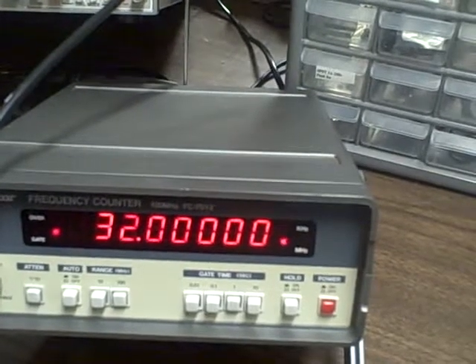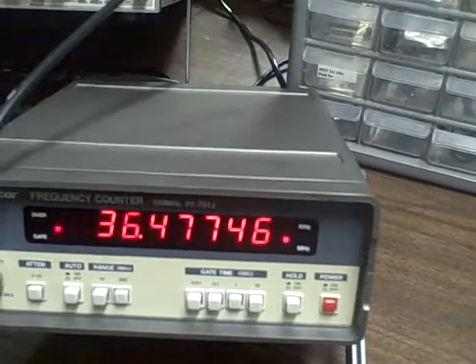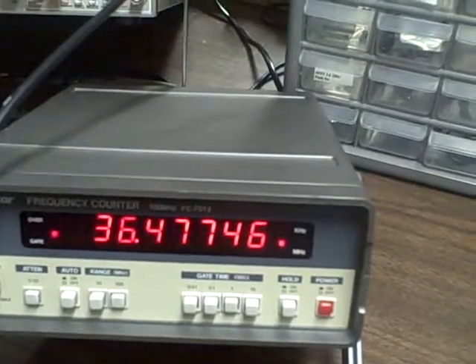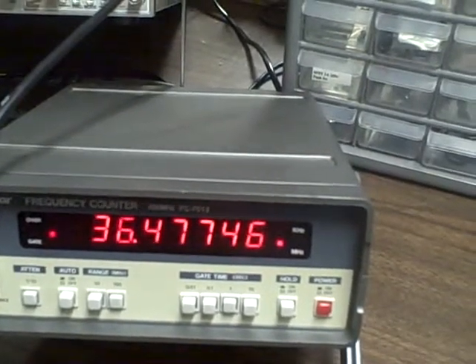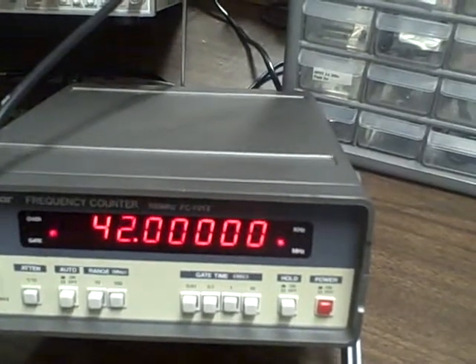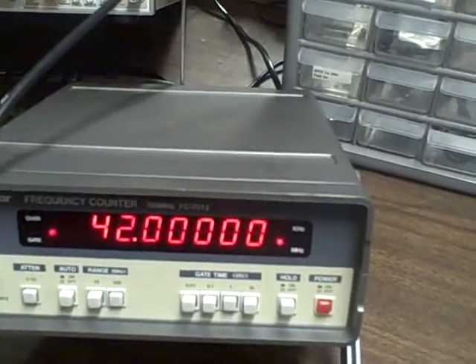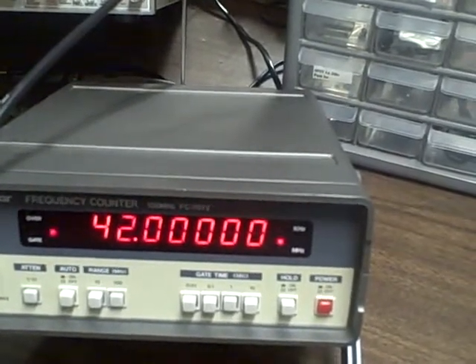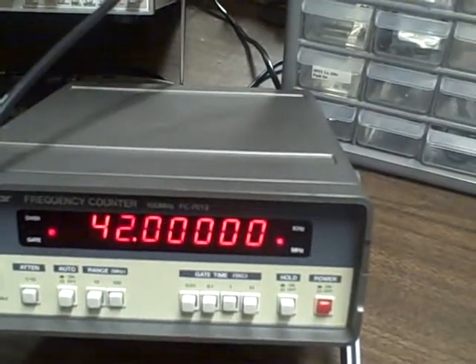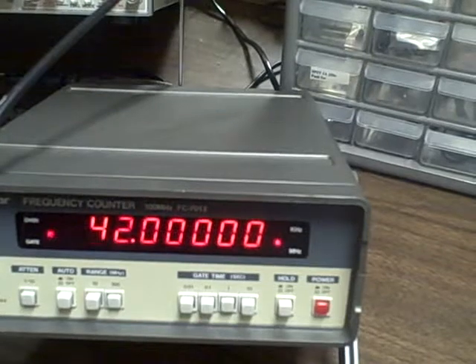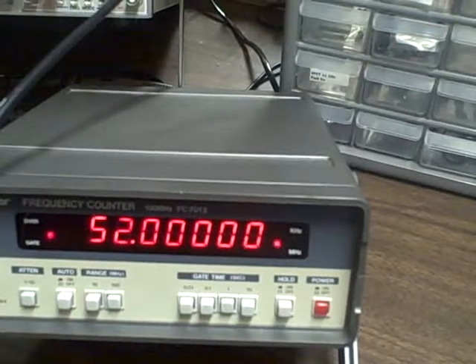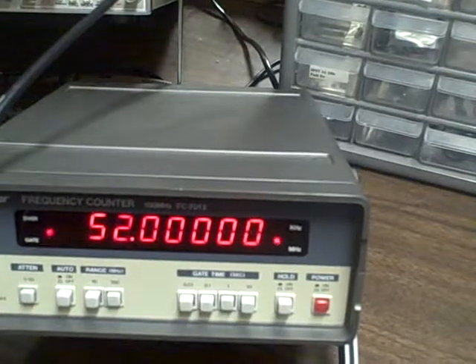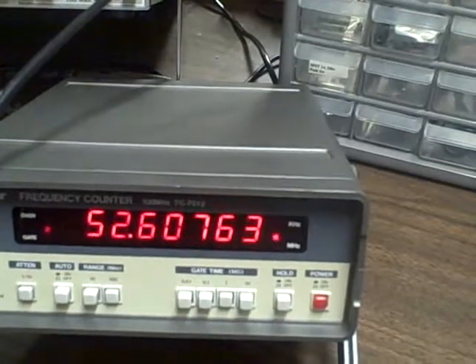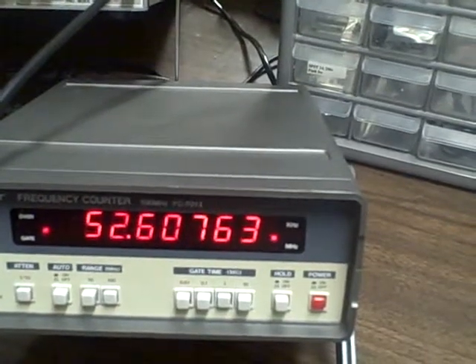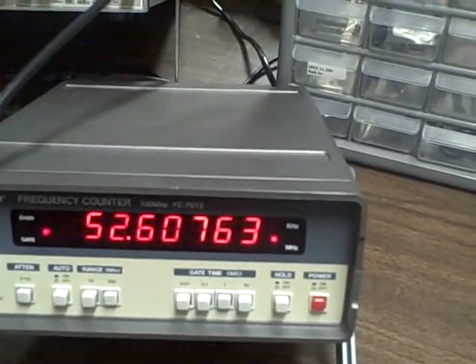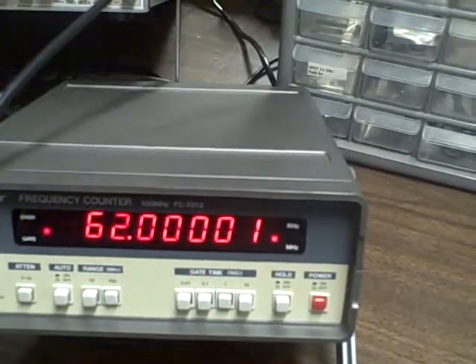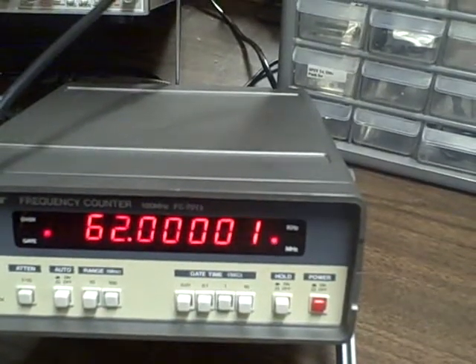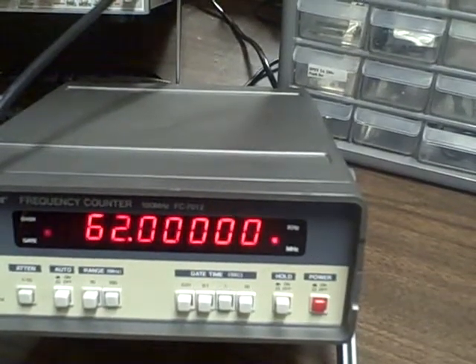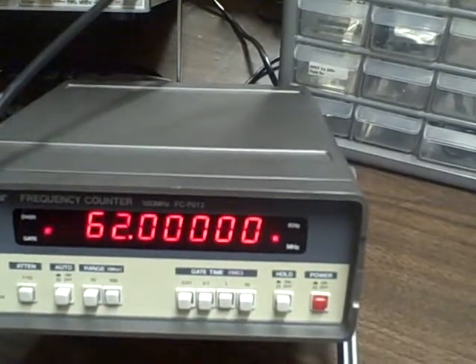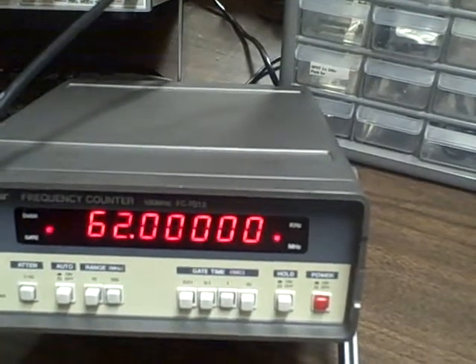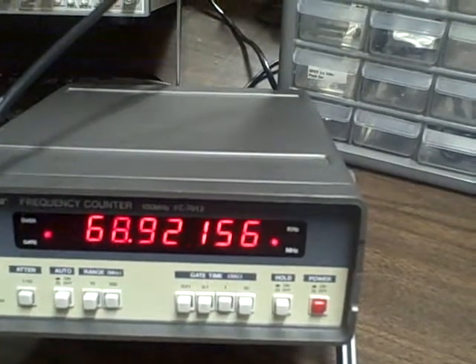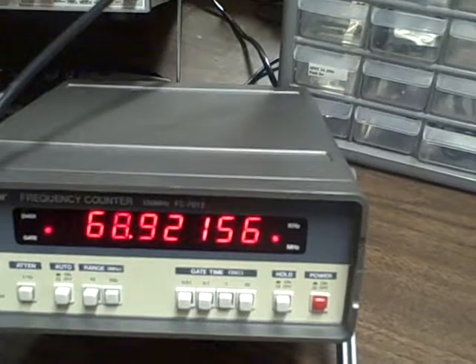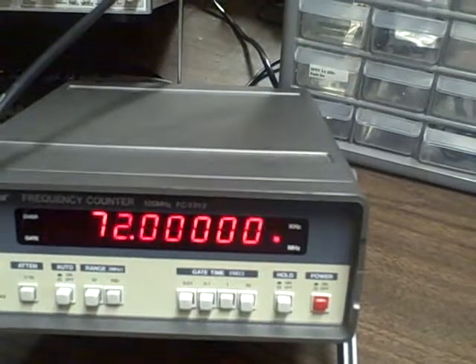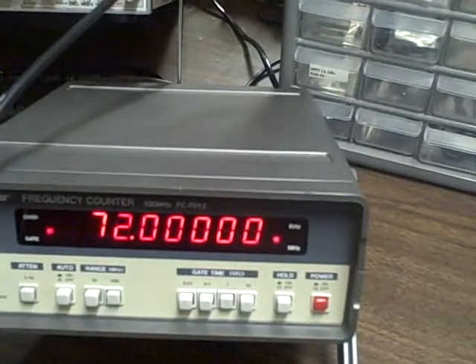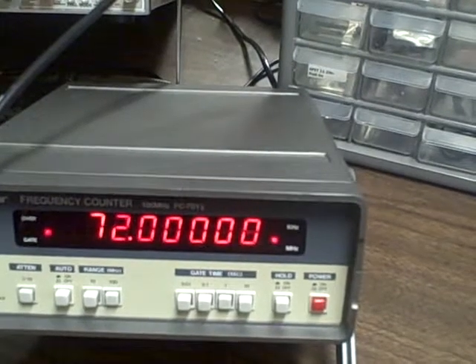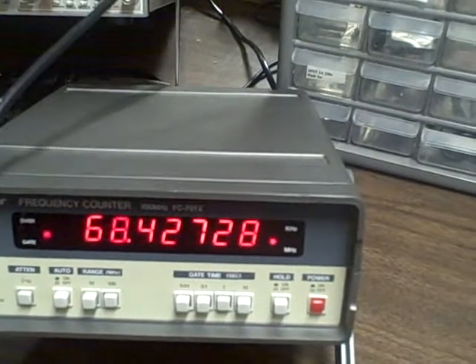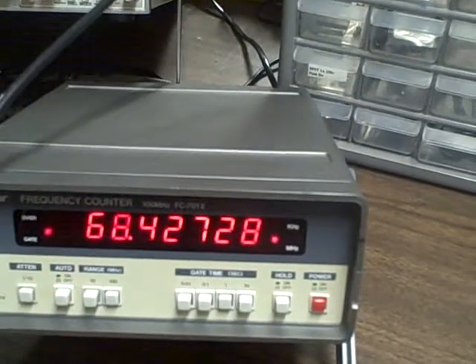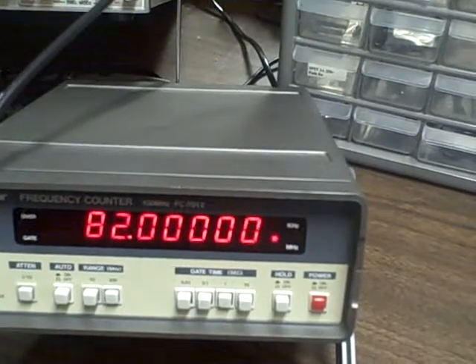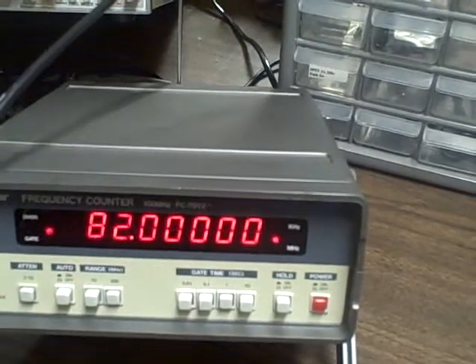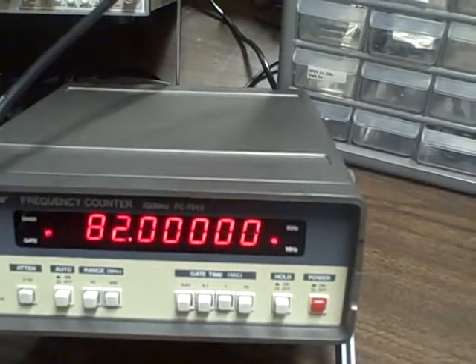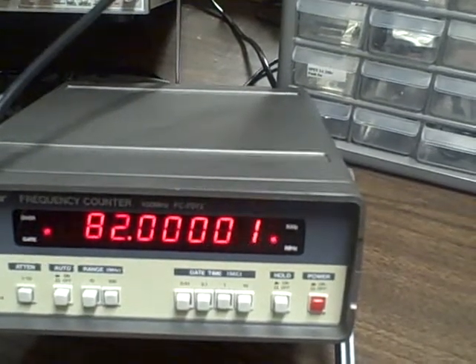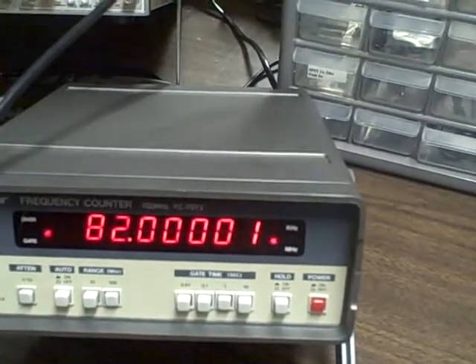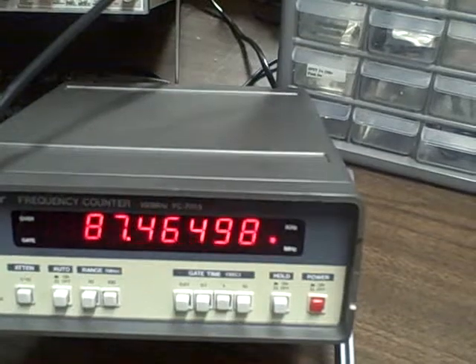Stepping up through the frequencies: thirty-two, forty-two, fifty-two, sixty-two, seventy-two, eighty-two, ninety-two megahertz.